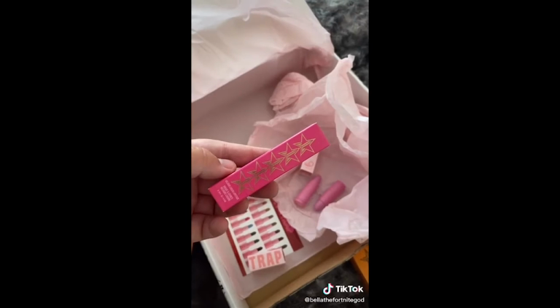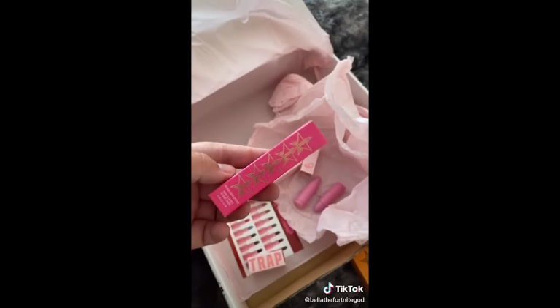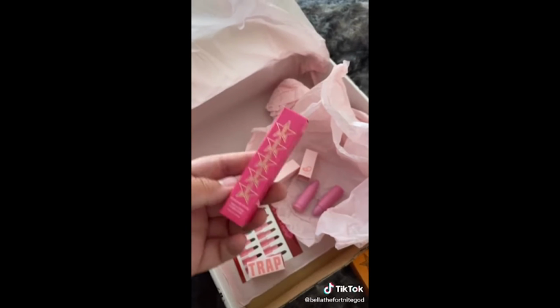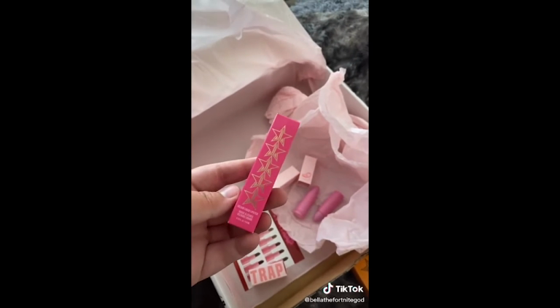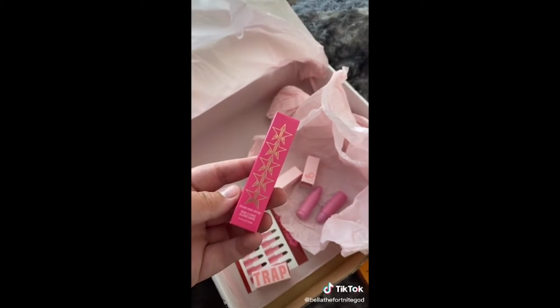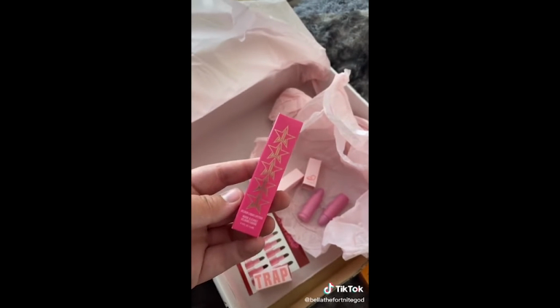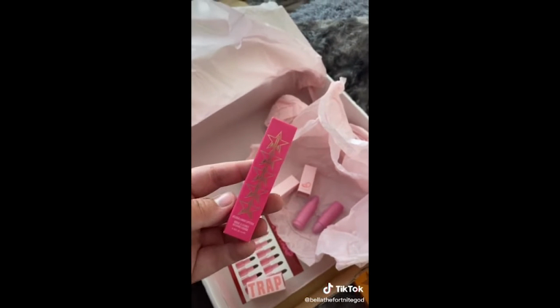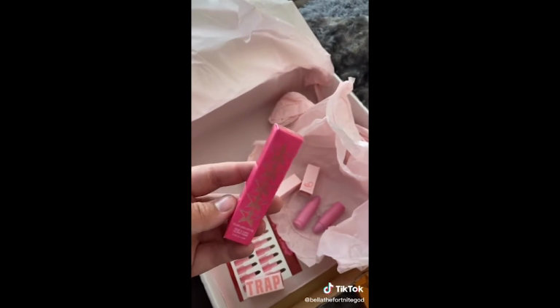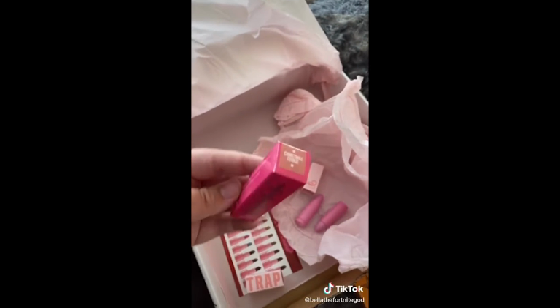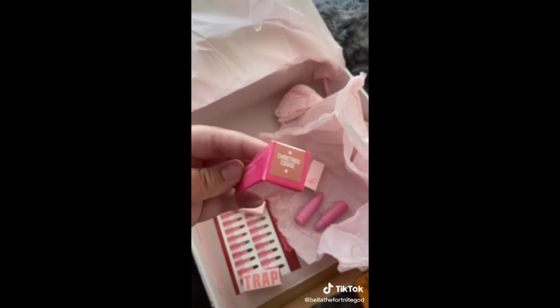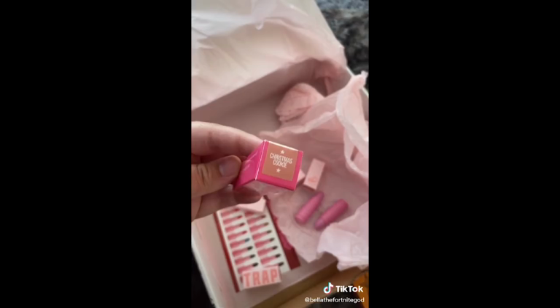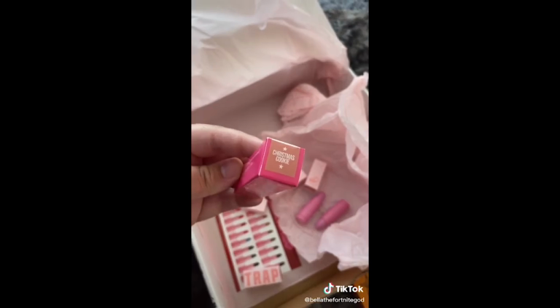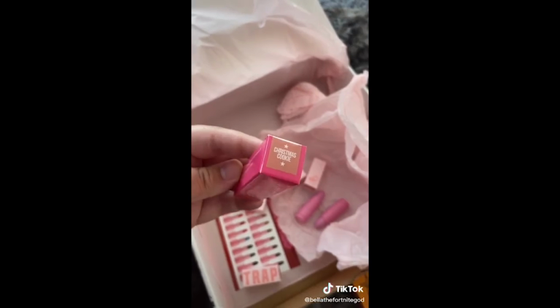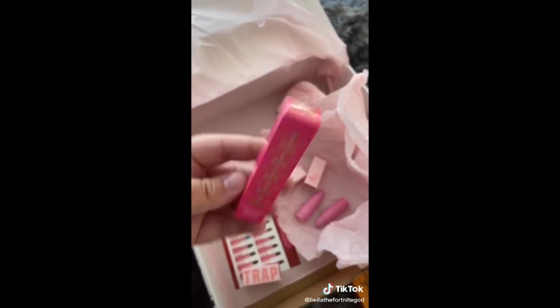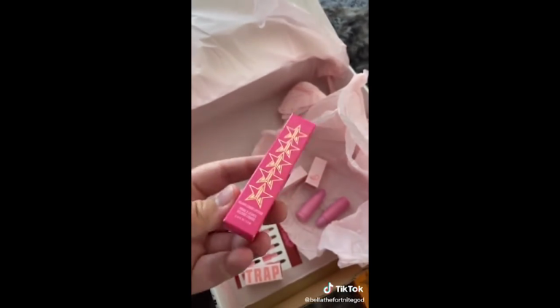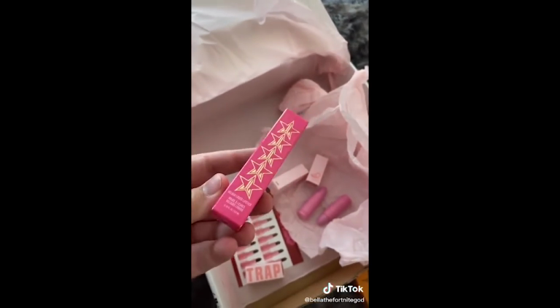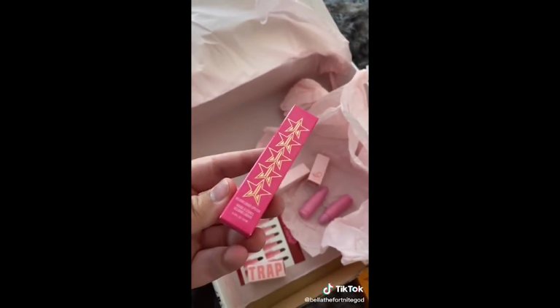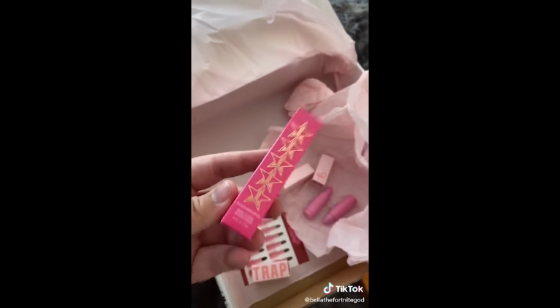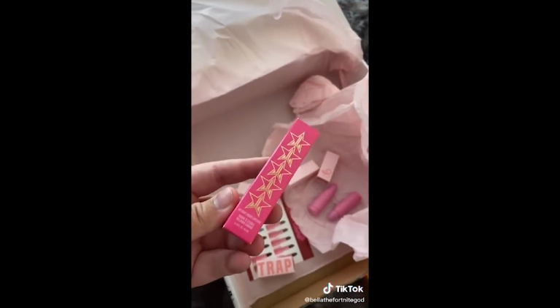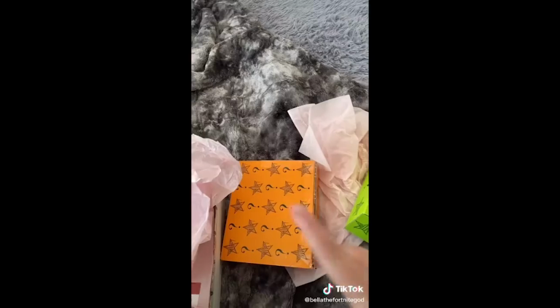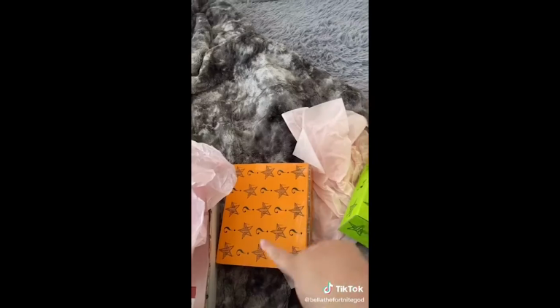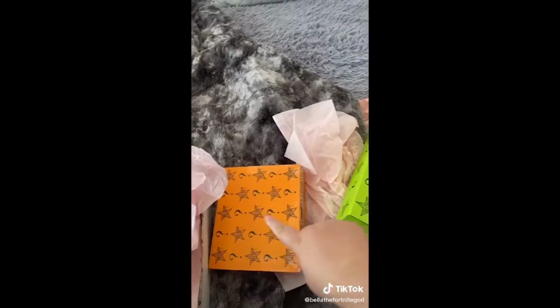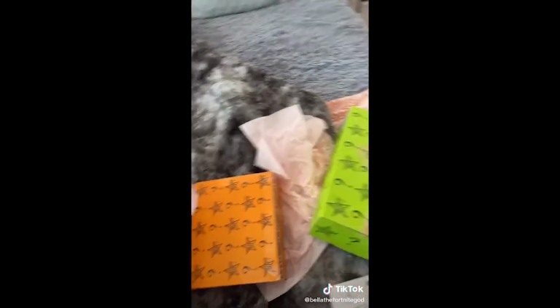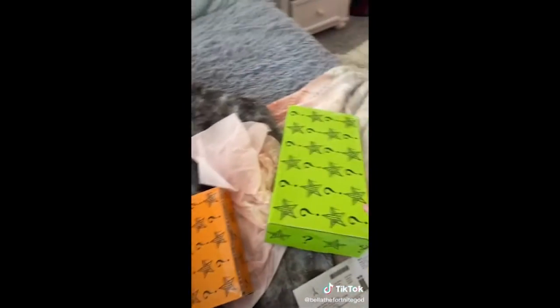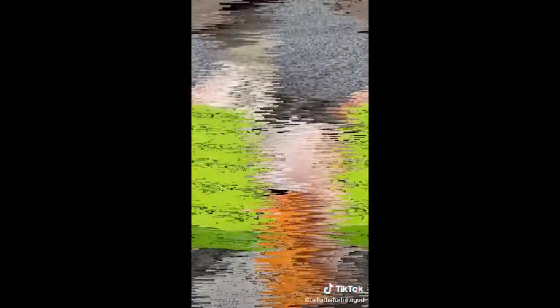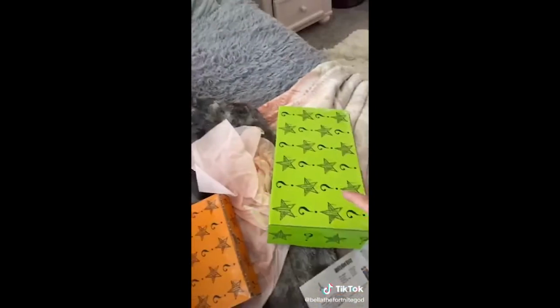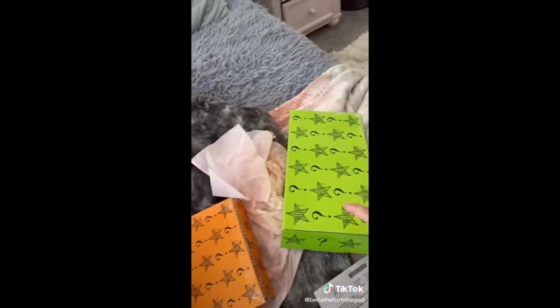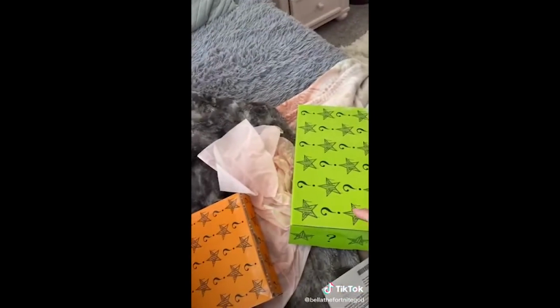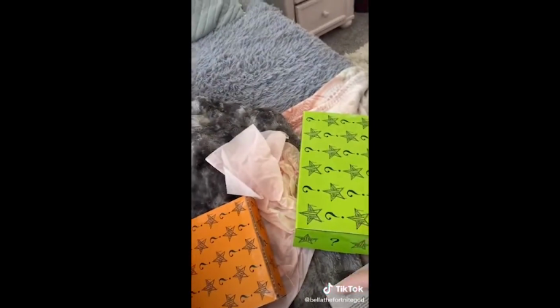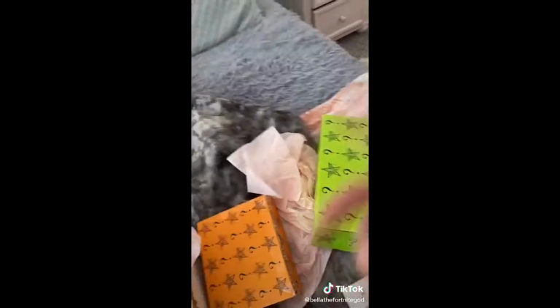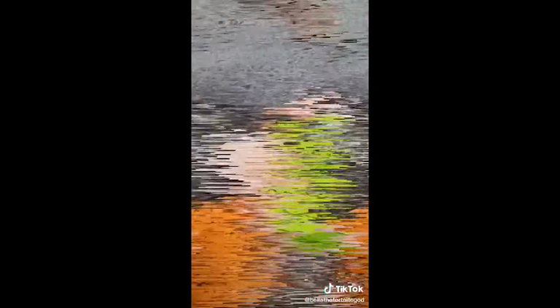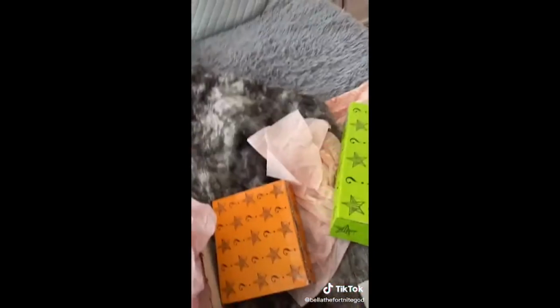I also got a velour liquid lipstick in the shade Christmas Cookie because I ran out of my old one. I'm going to open my mystery boxes next and the video's already up!